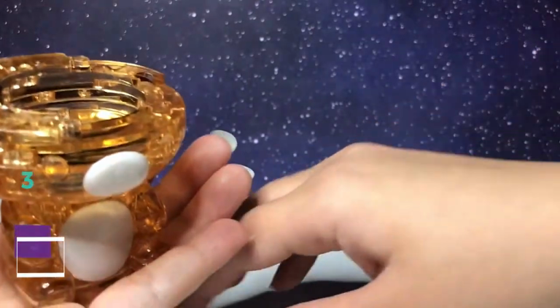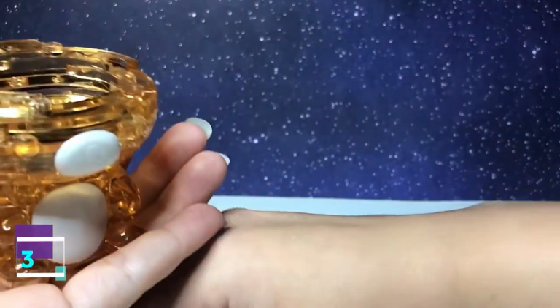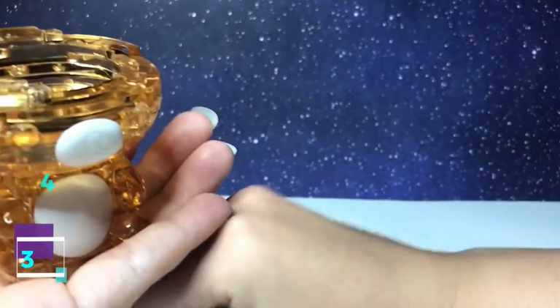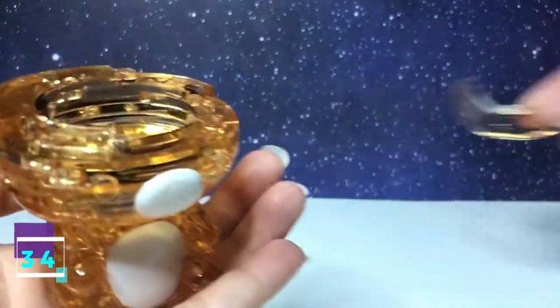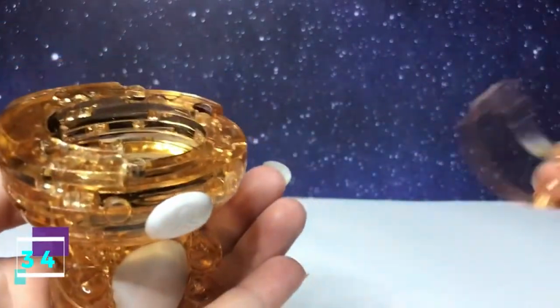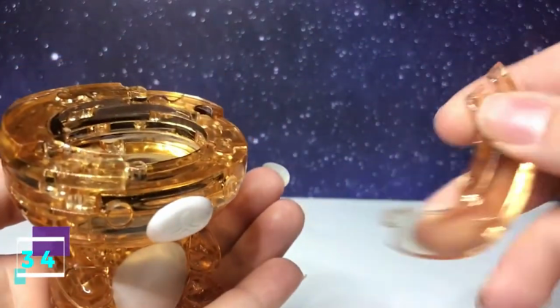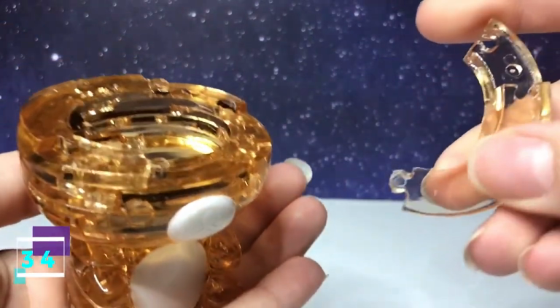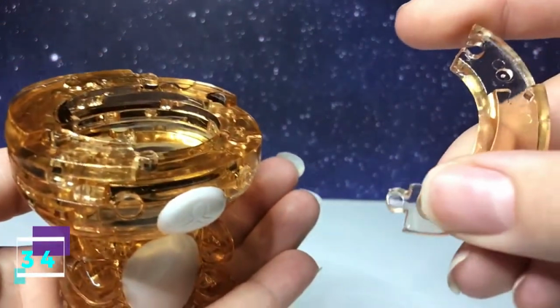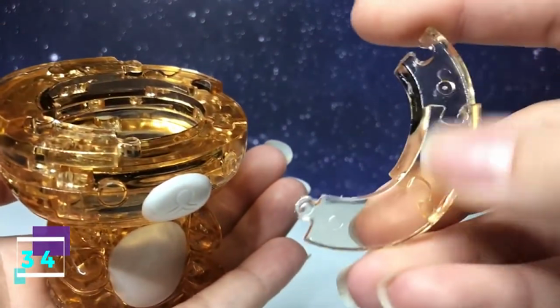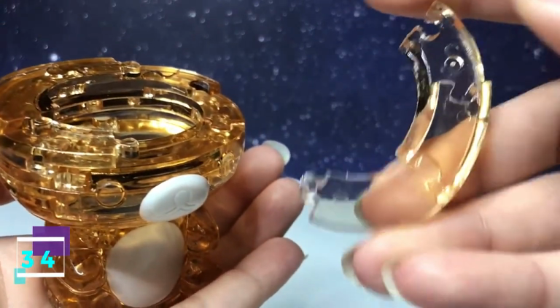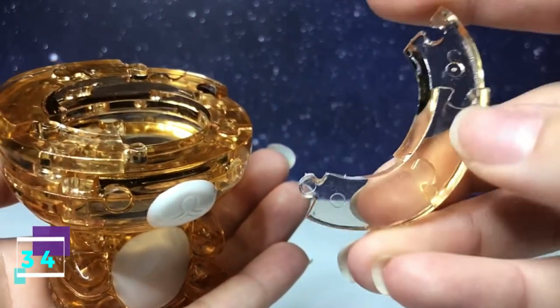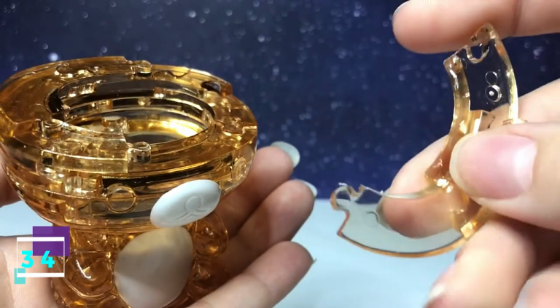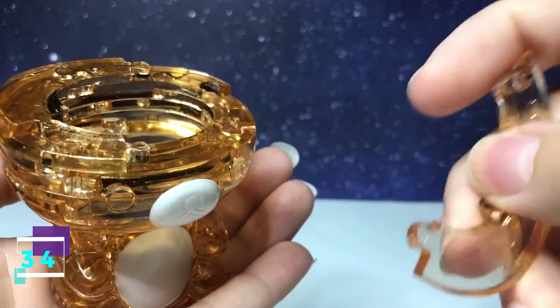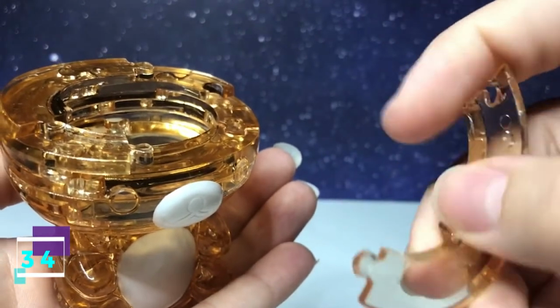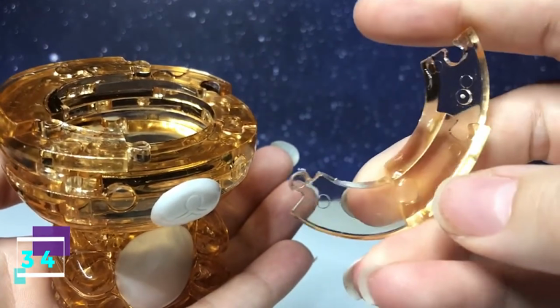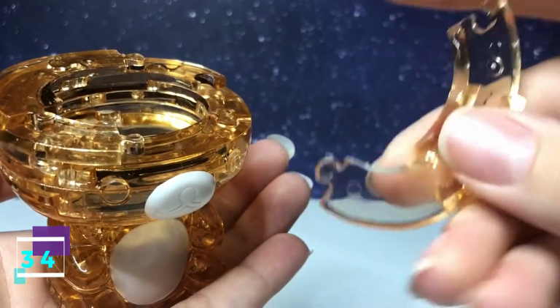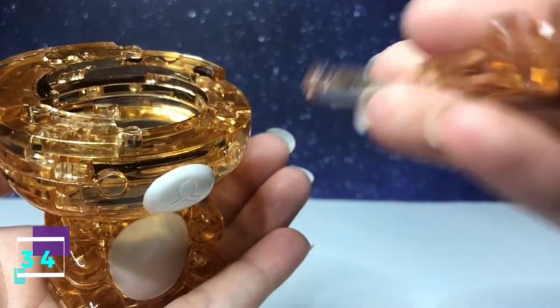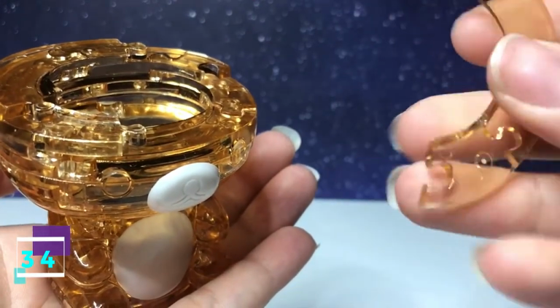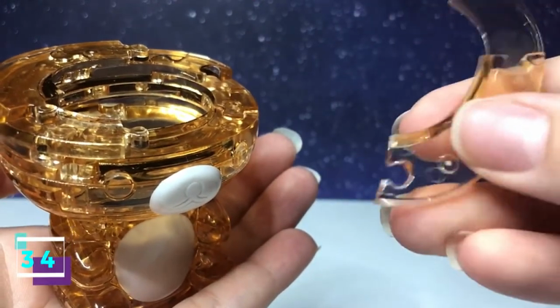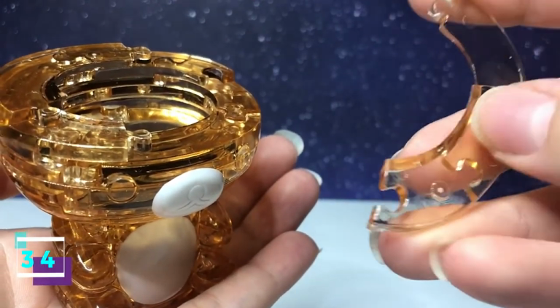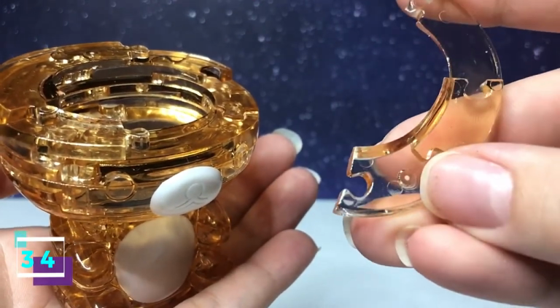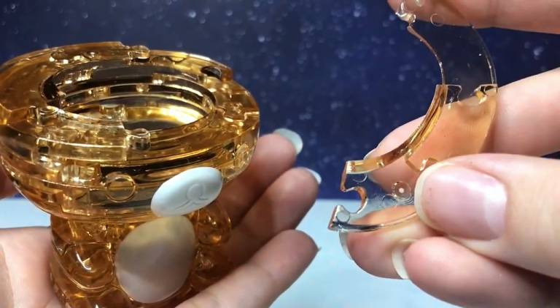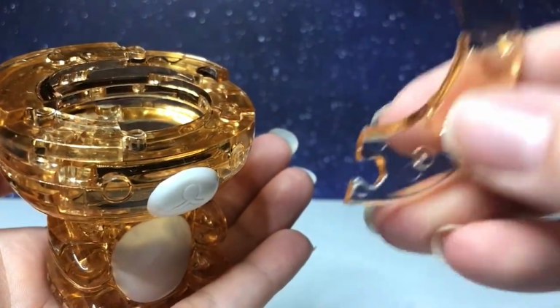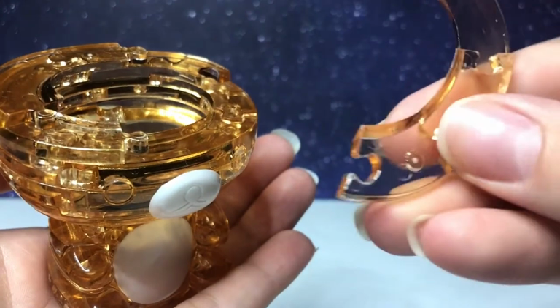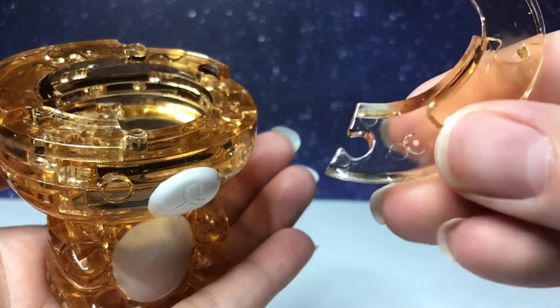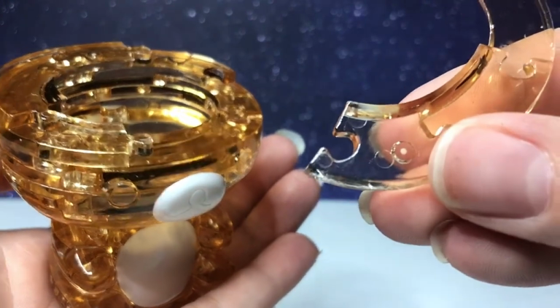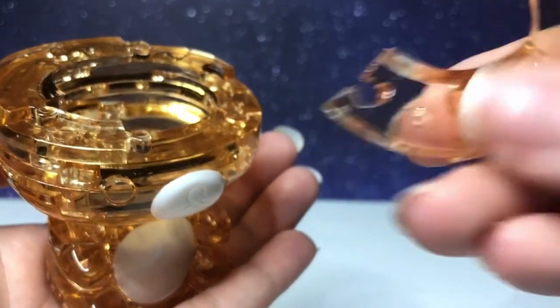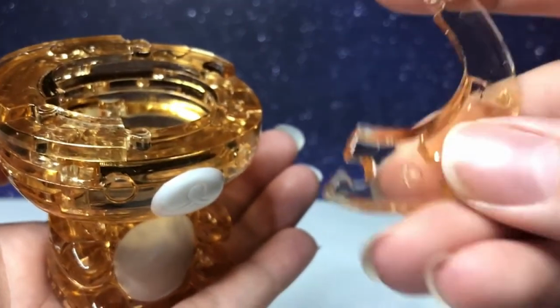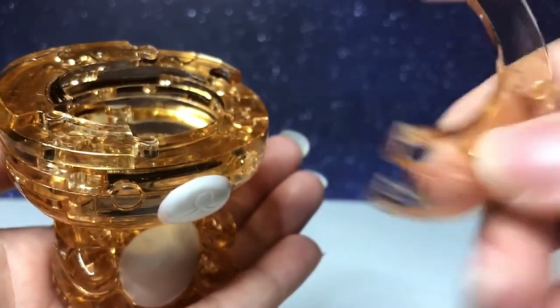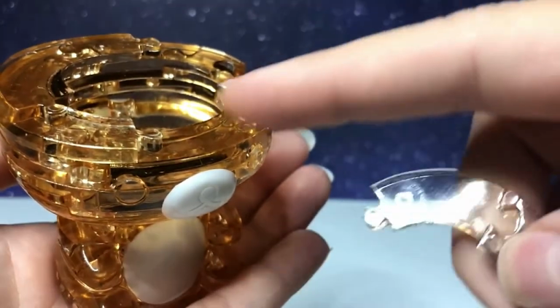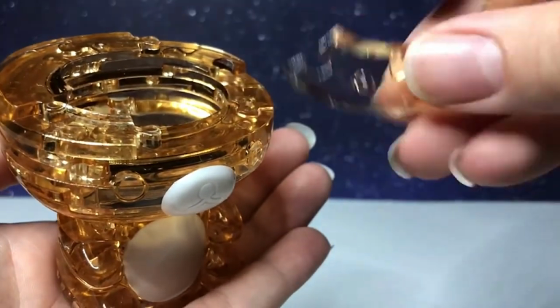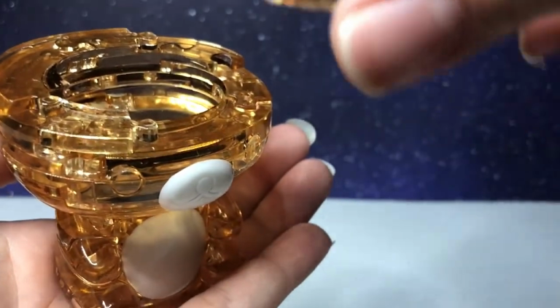Step number 34 is this piece. It has one going out, one going in, slant right there. Flip it over — it has two going in. With this side facing upward, it's going to connect along the bottom right.